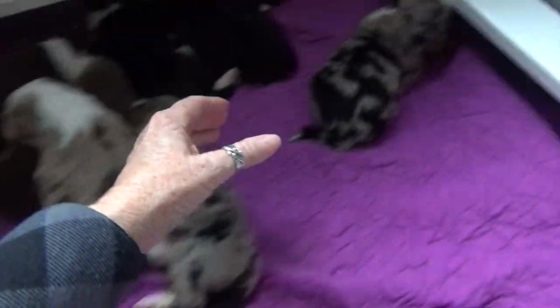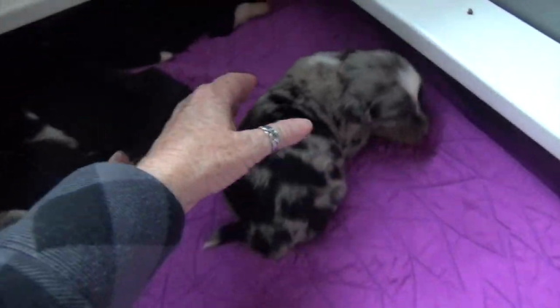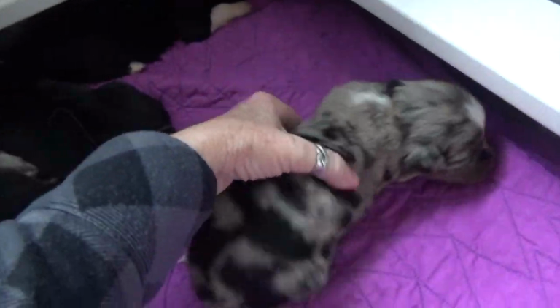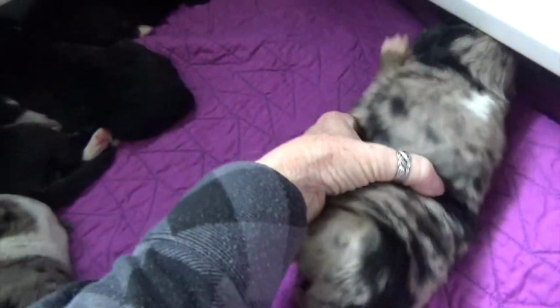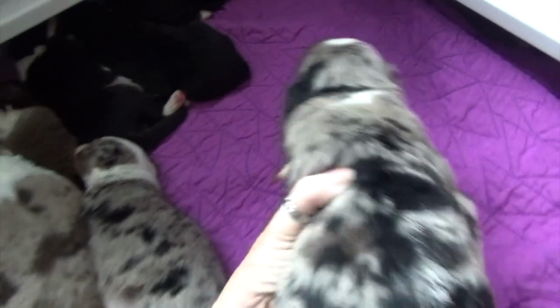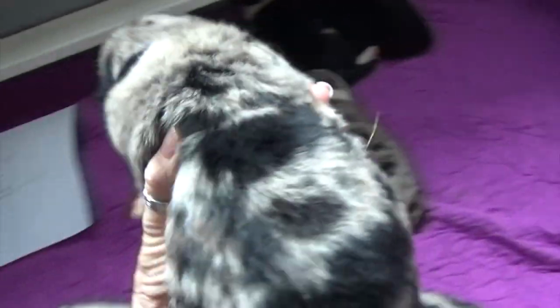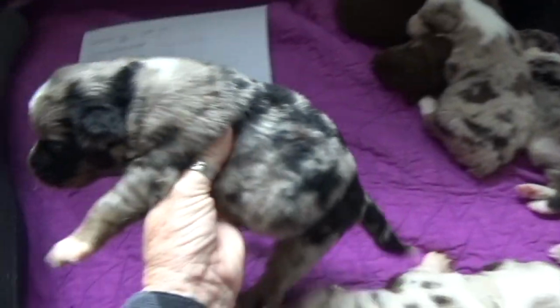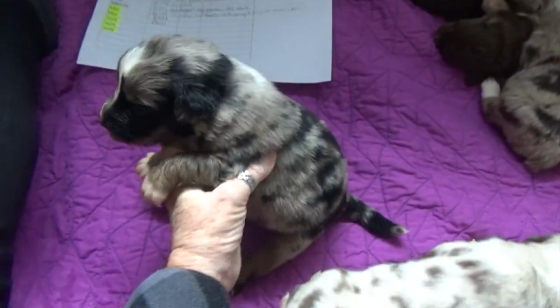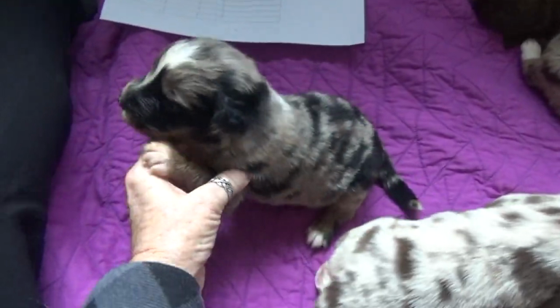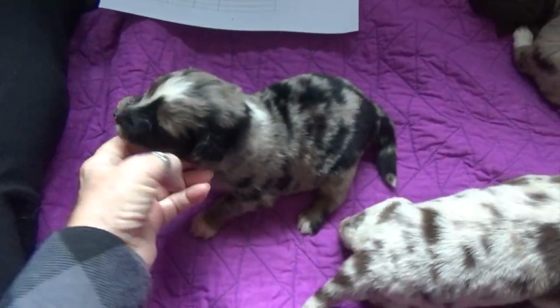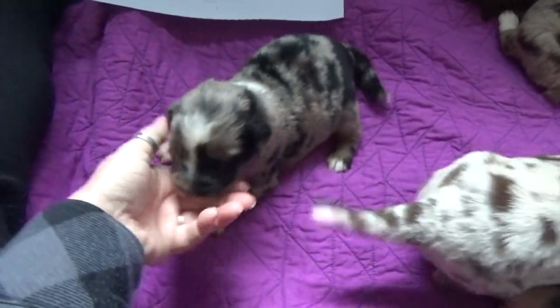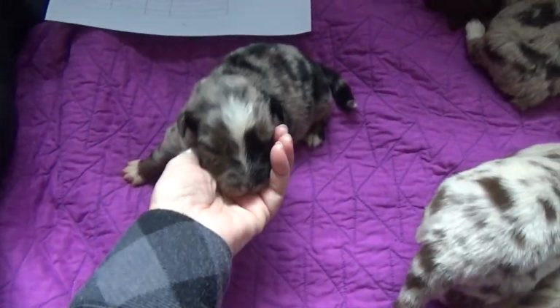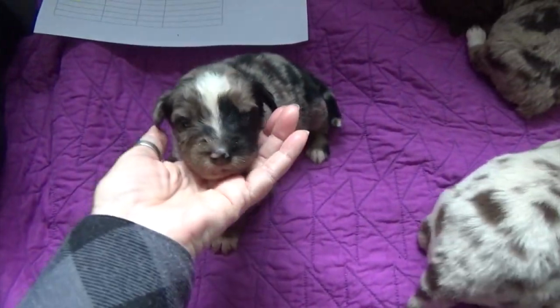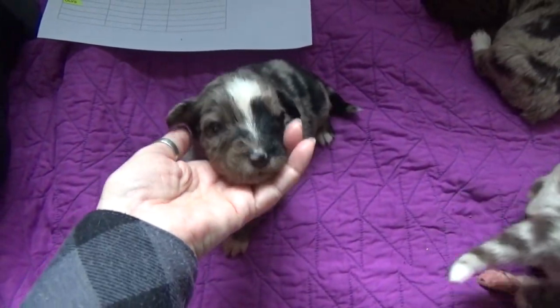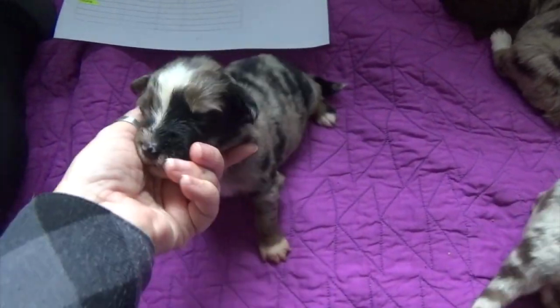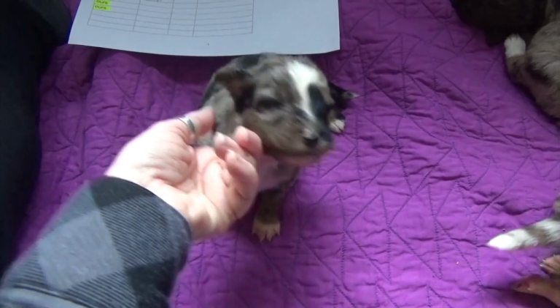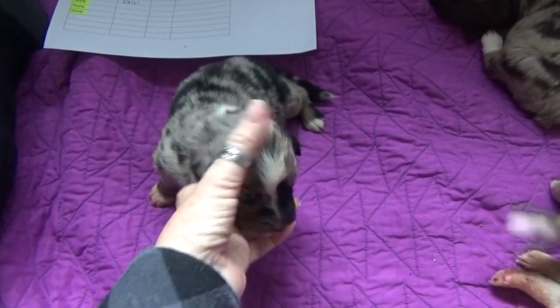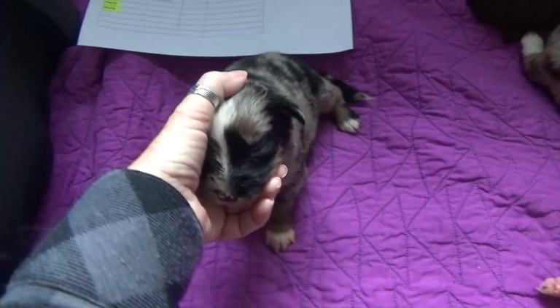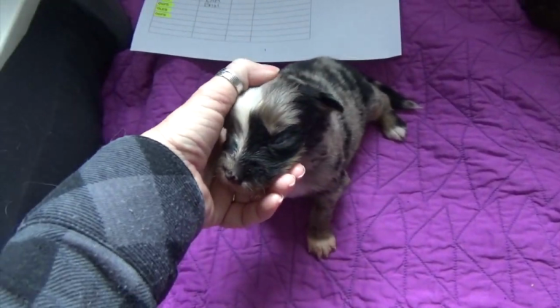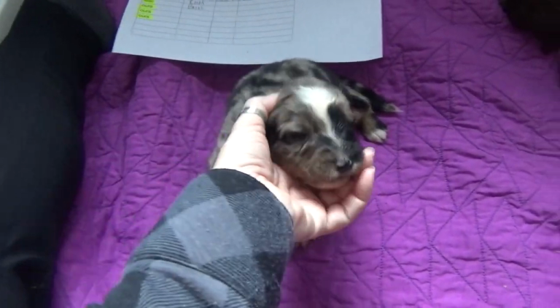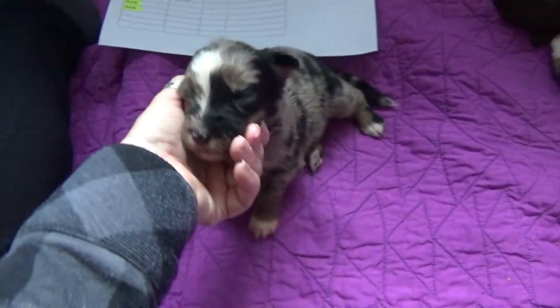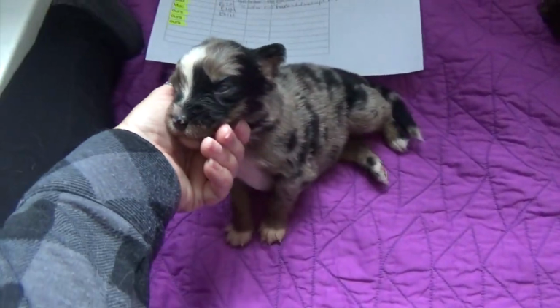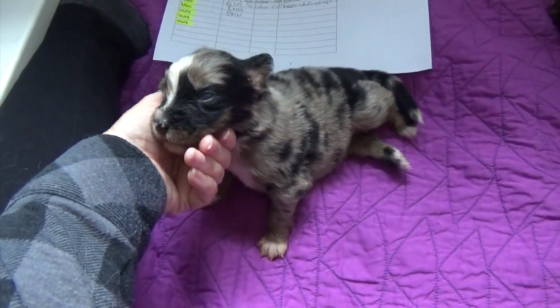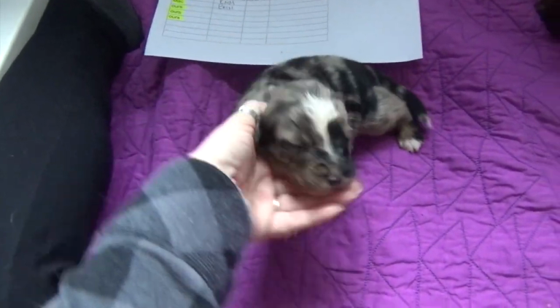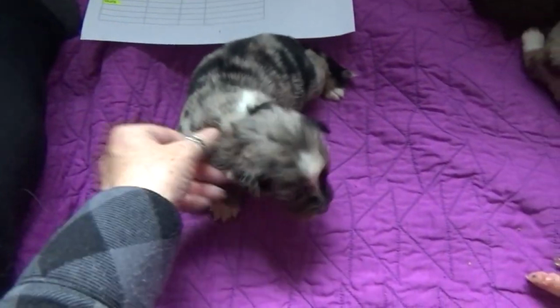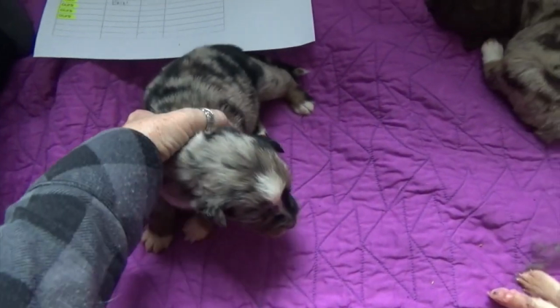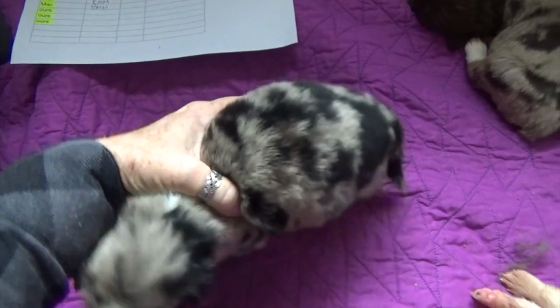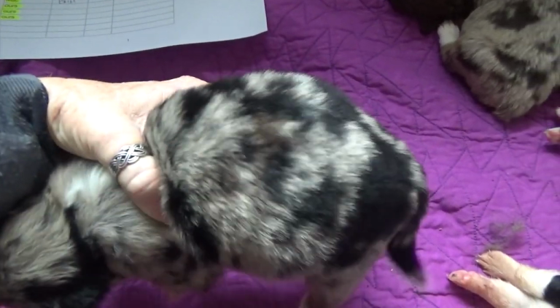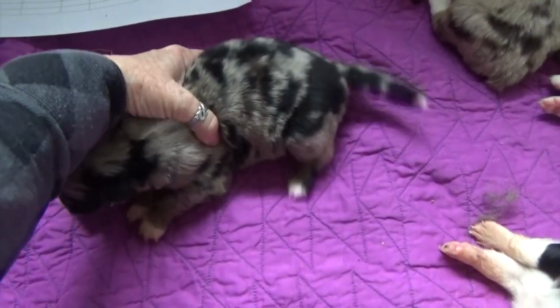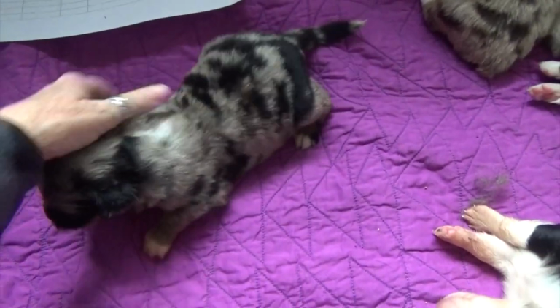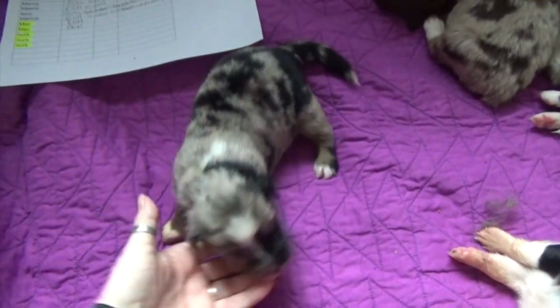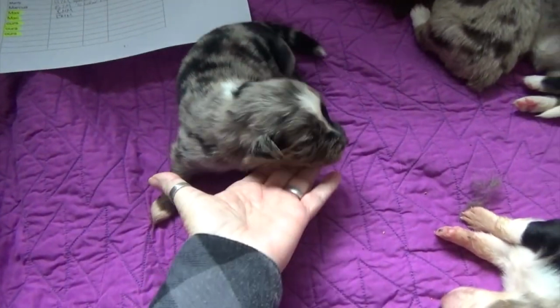And here's the blue Merle male. He's a beautiful puppy with a bit of a split face going on, and he does have a tail.